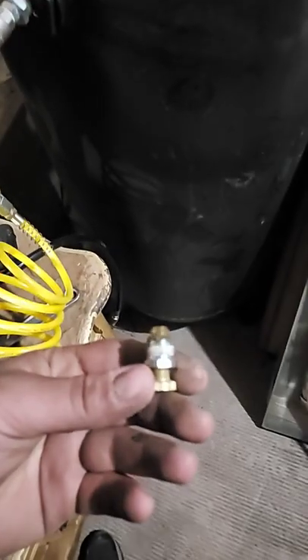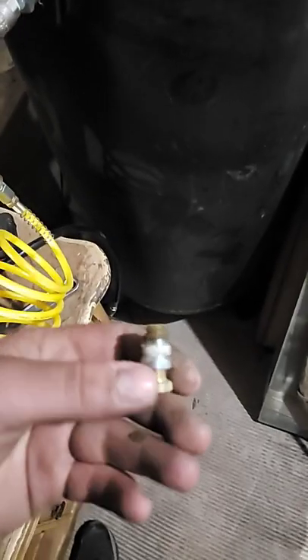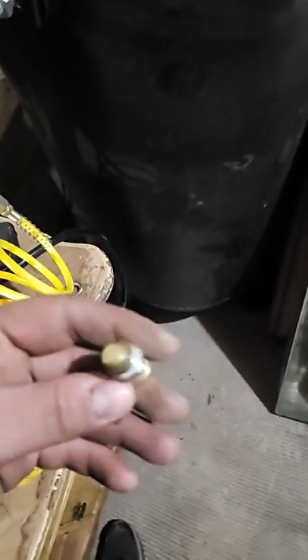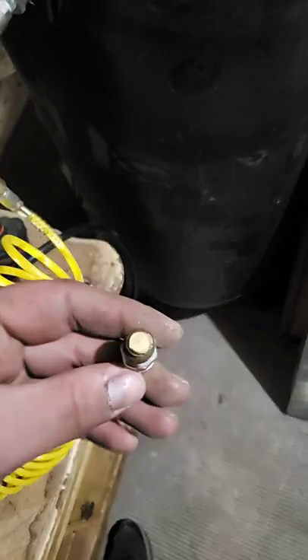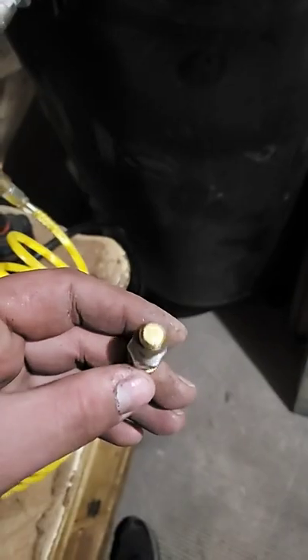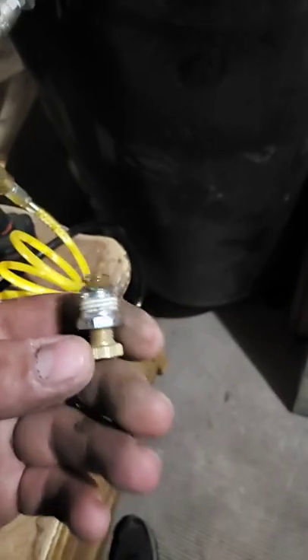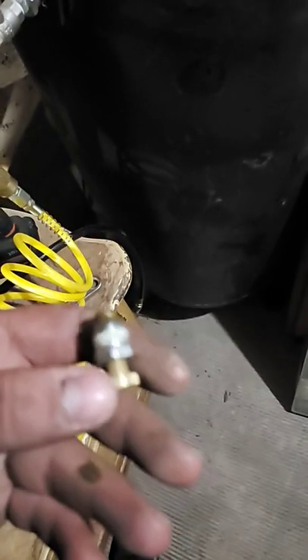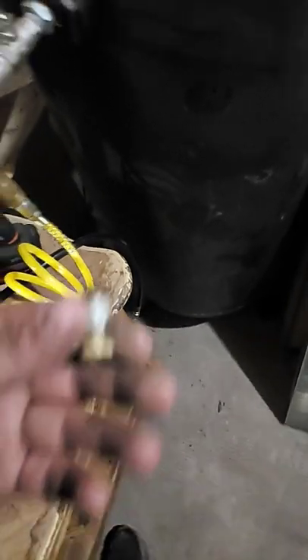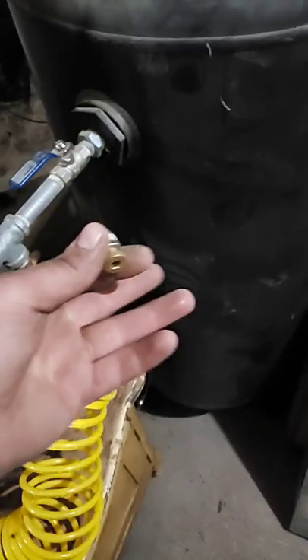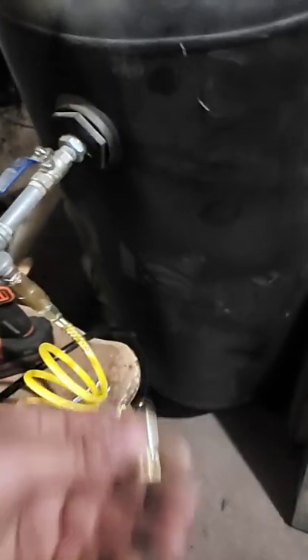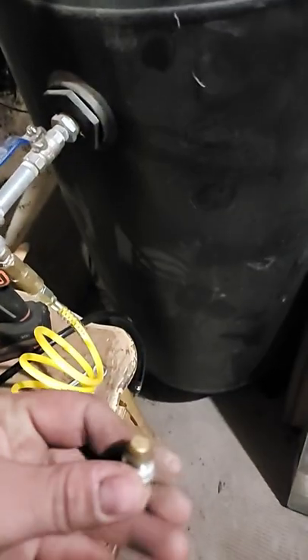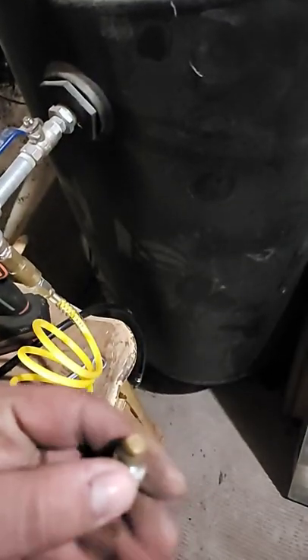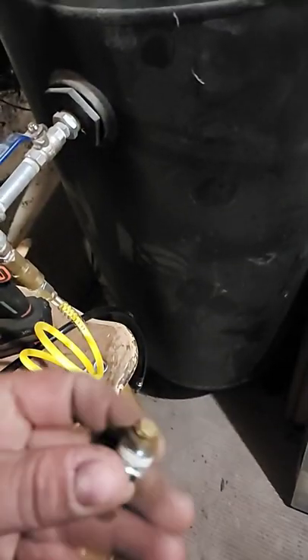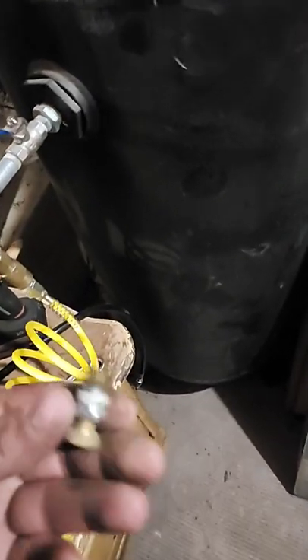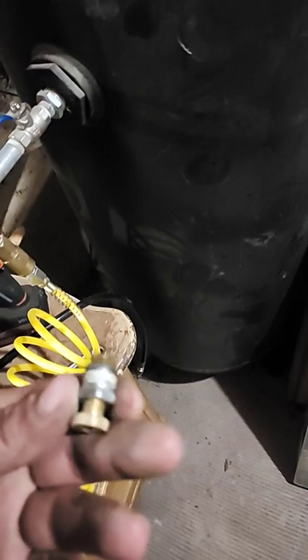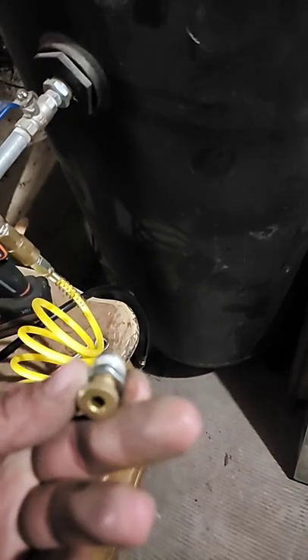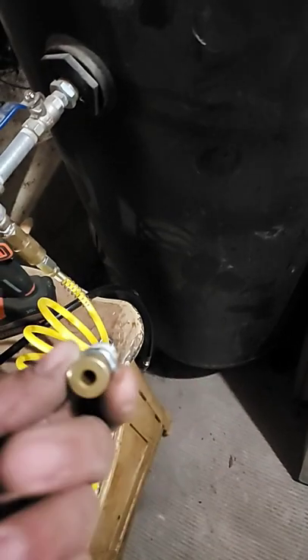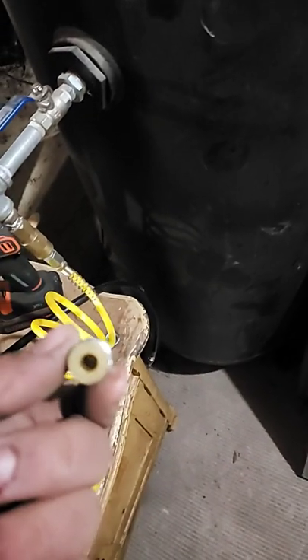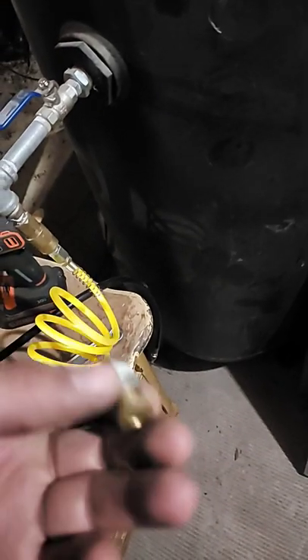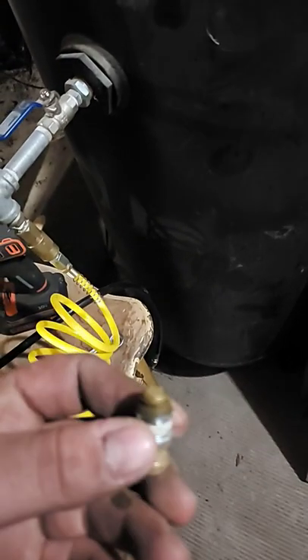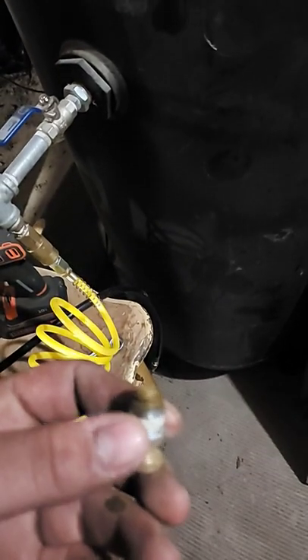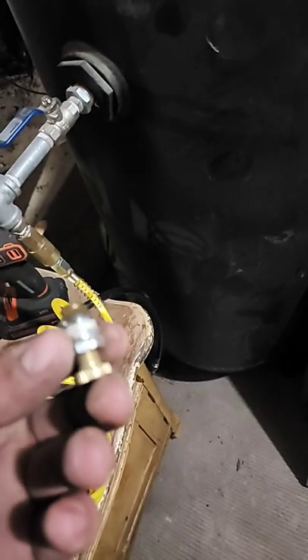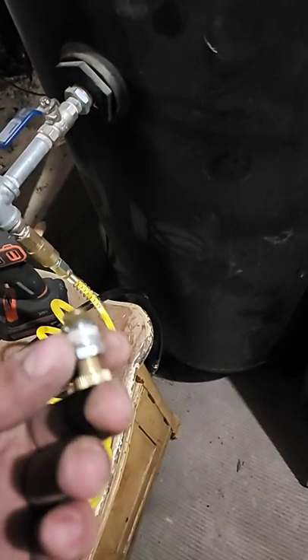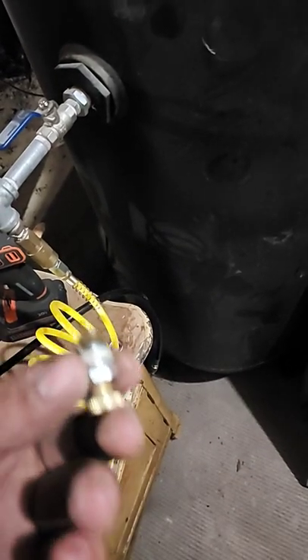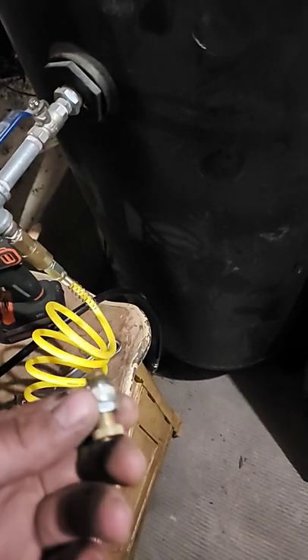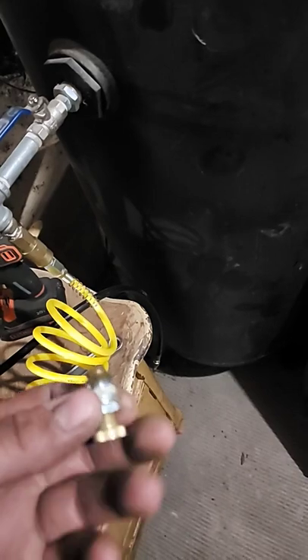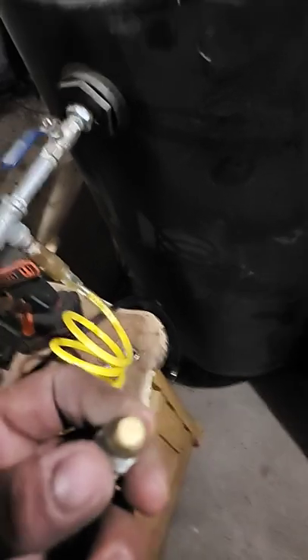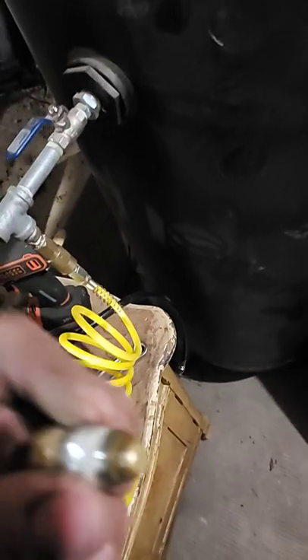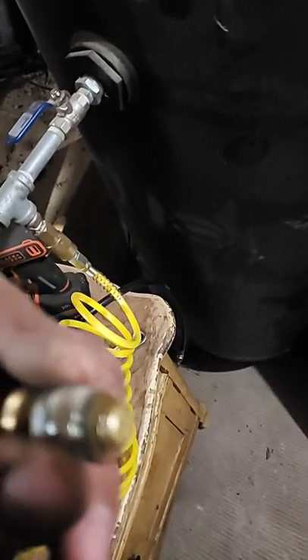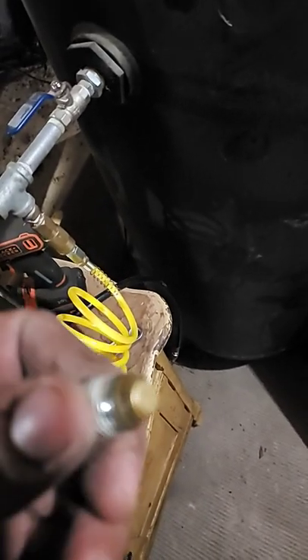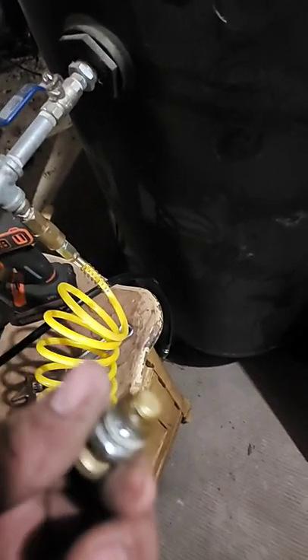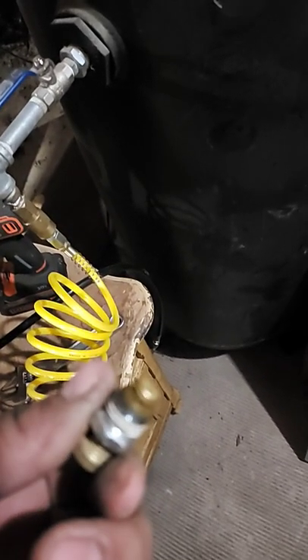Well, this is the plug that goes in the bottom of the tank here, that if there was any water, it would let it out. Nothing came out — completely dry, not even any moisture or anything.